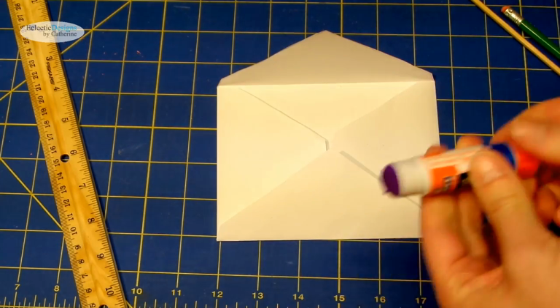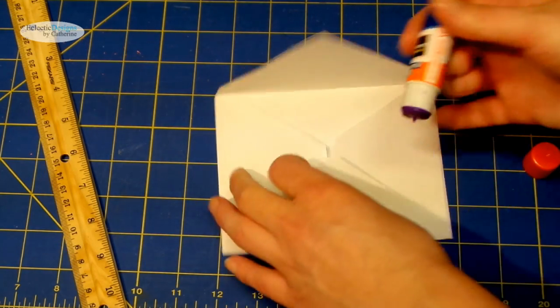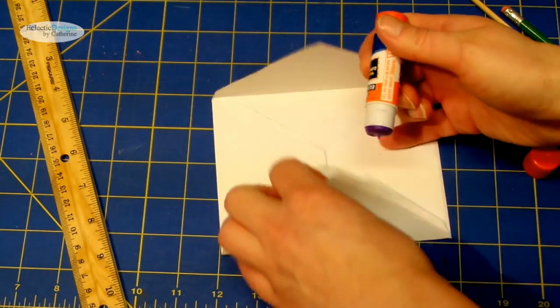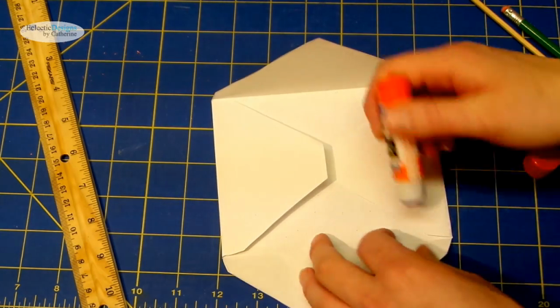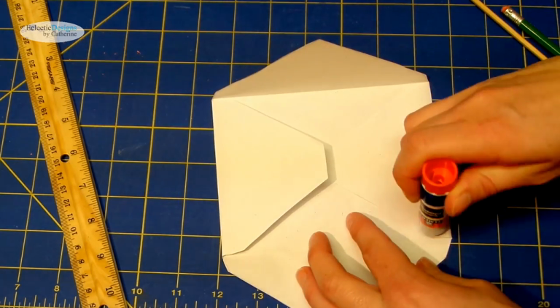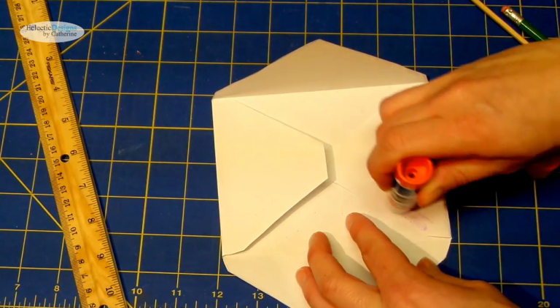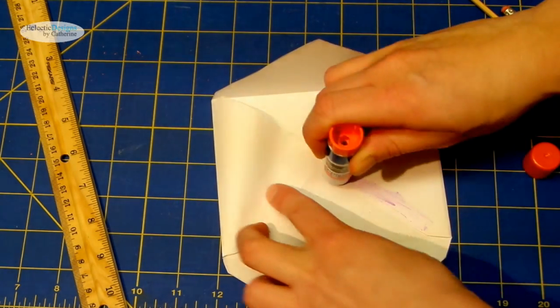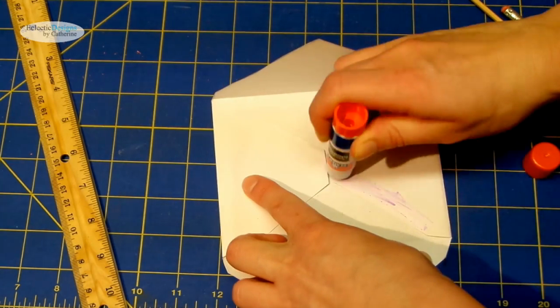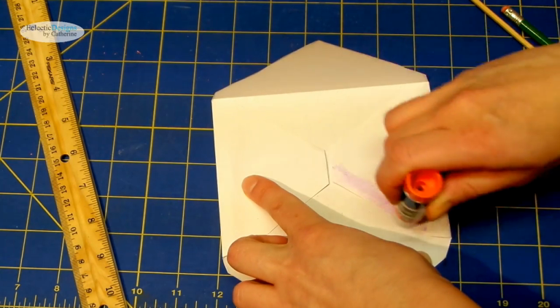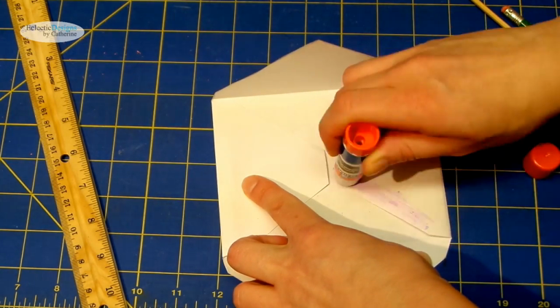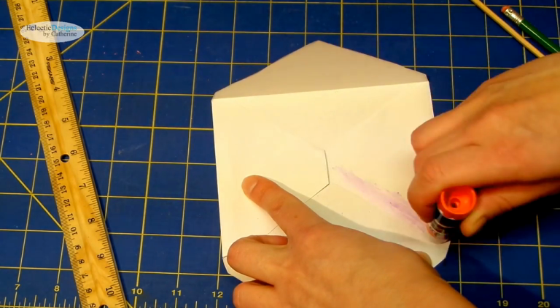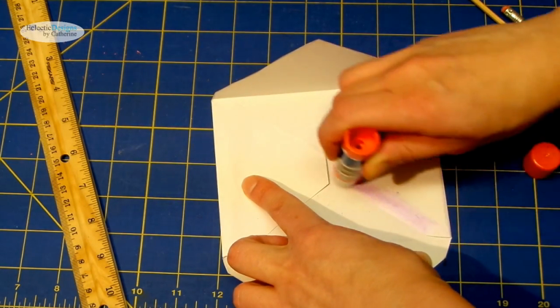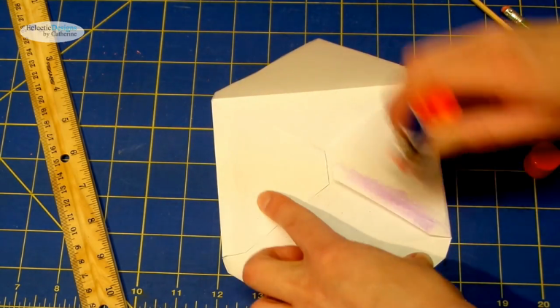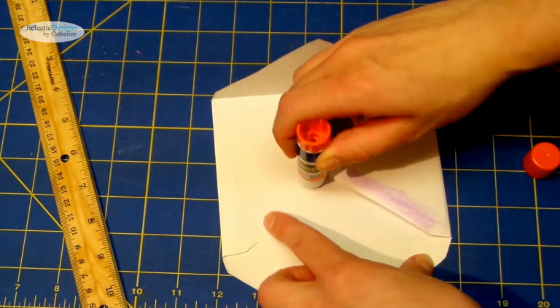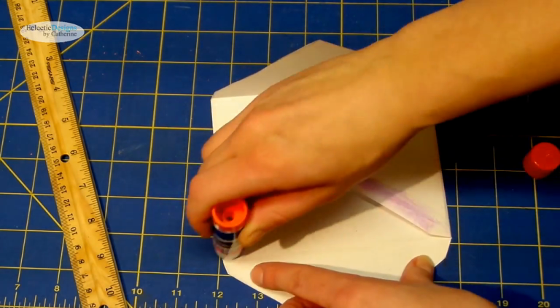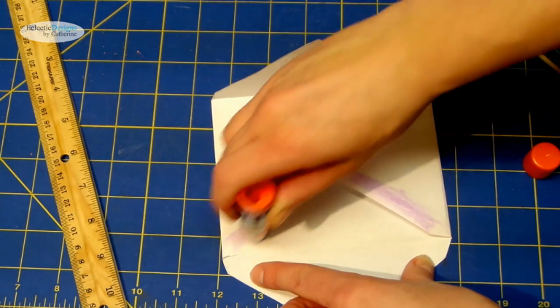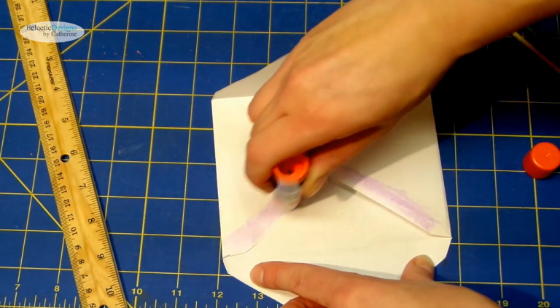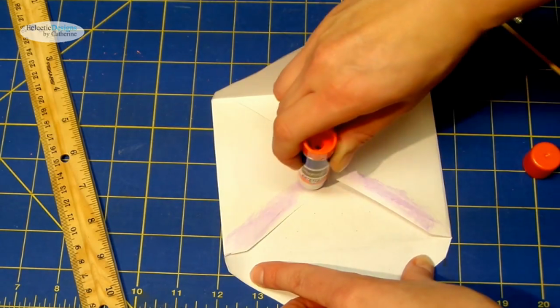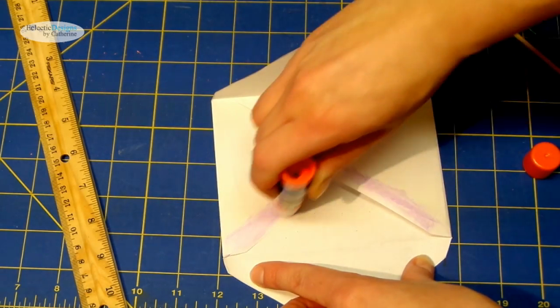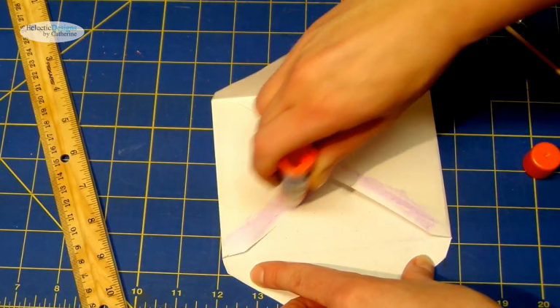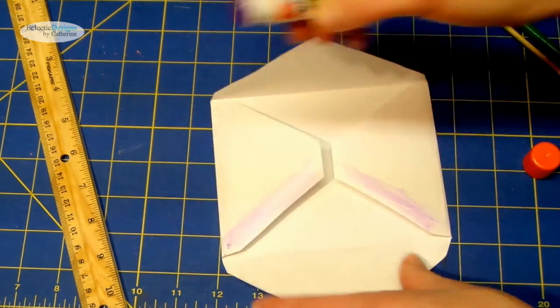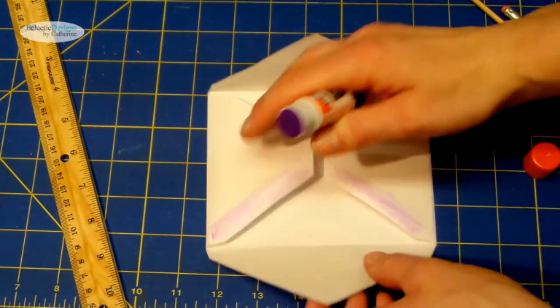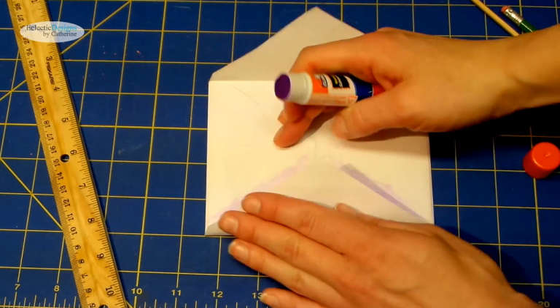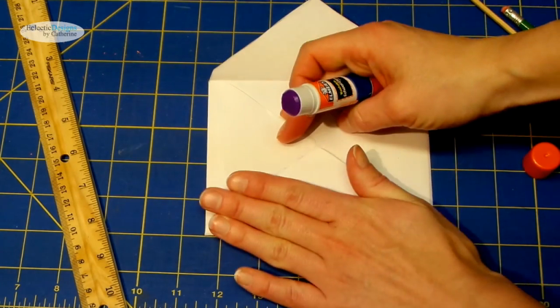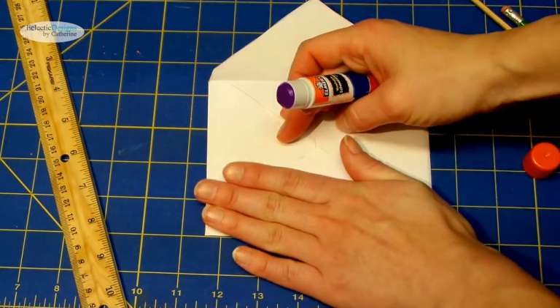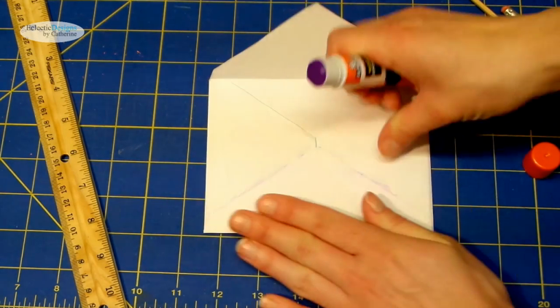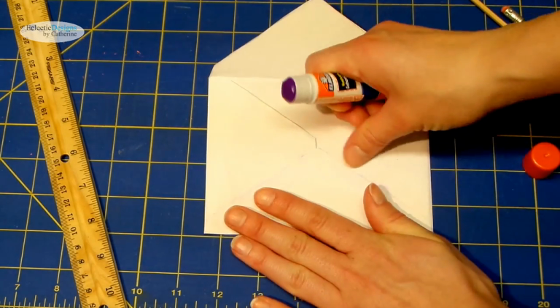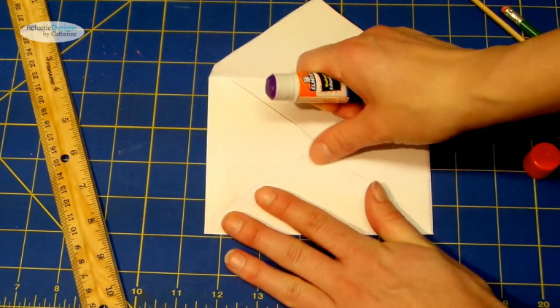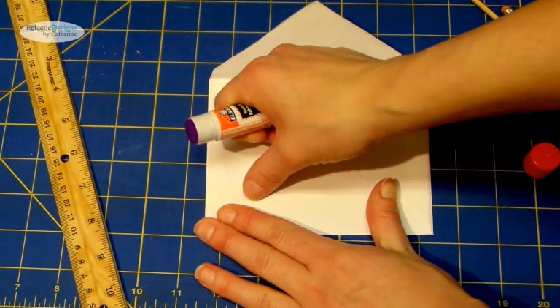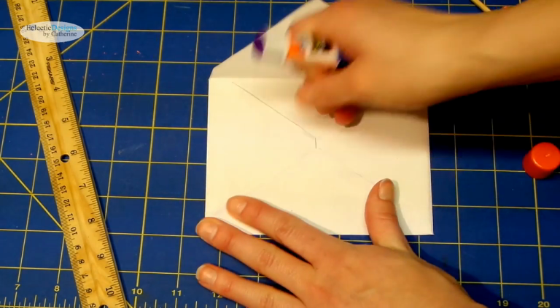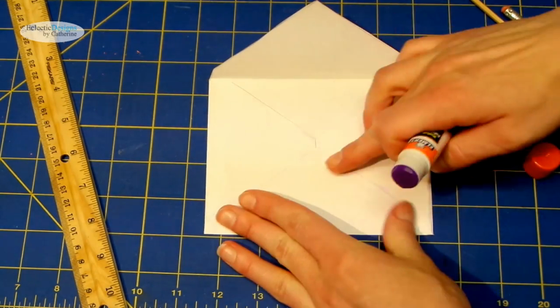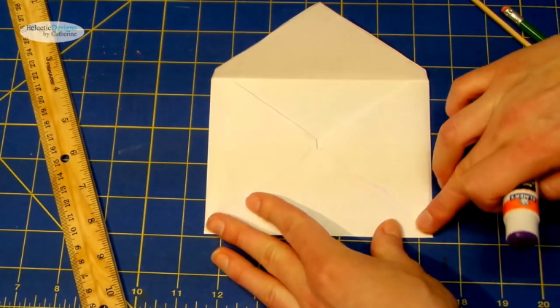Now take your glue stick and apply some glue to the side flaps of the envelope and put the bottom flap over top of the side flaps.